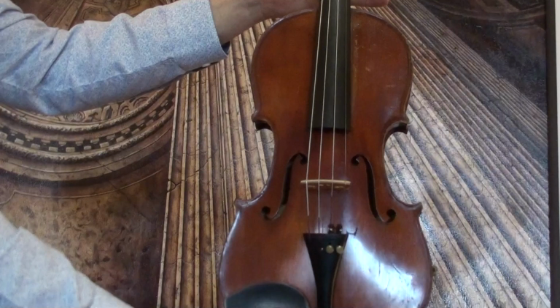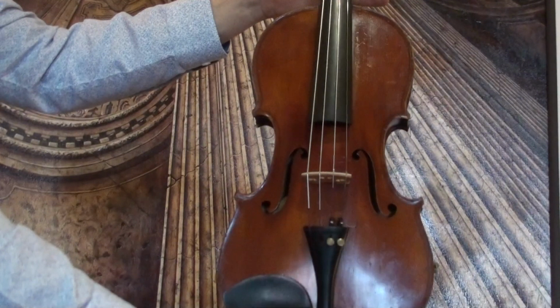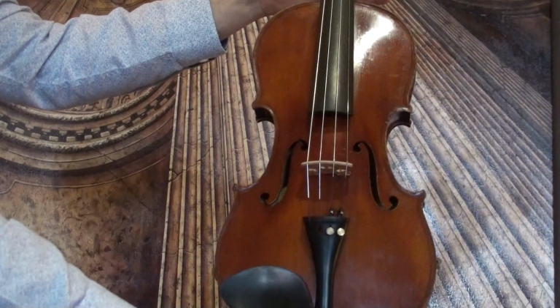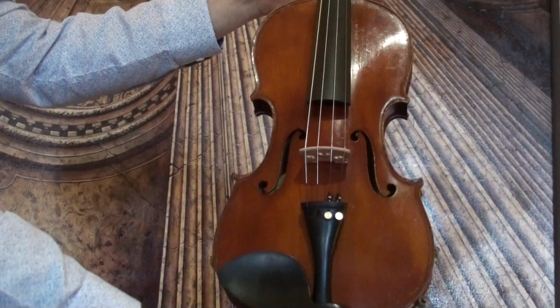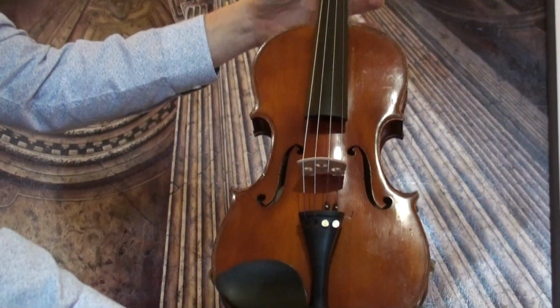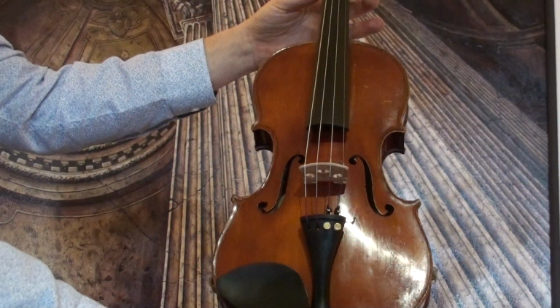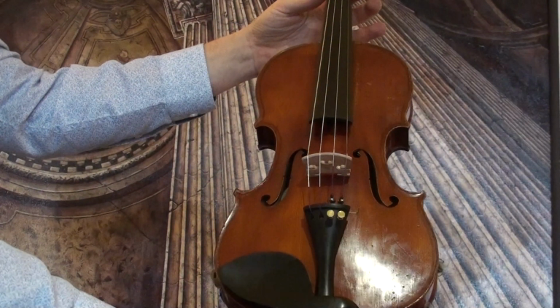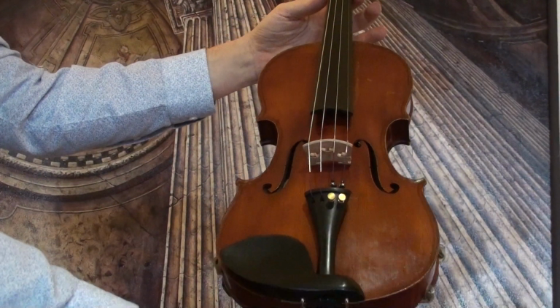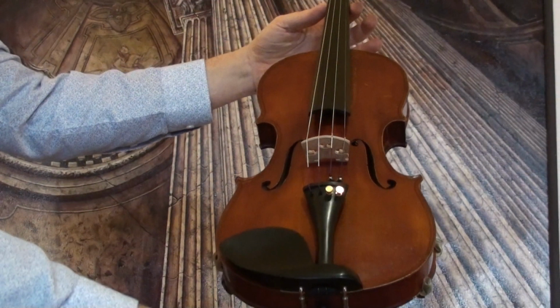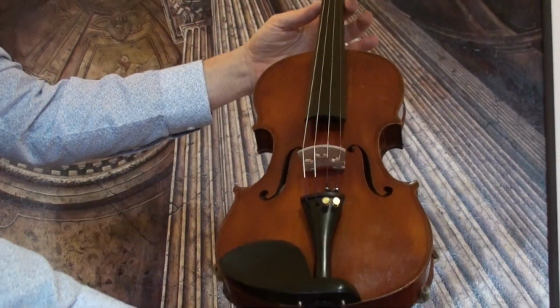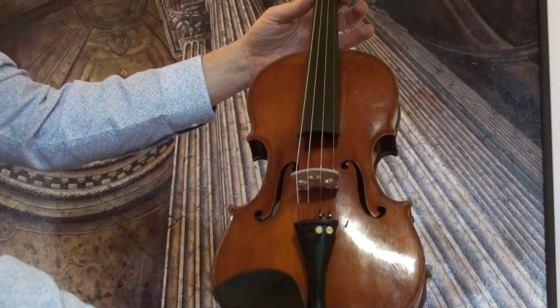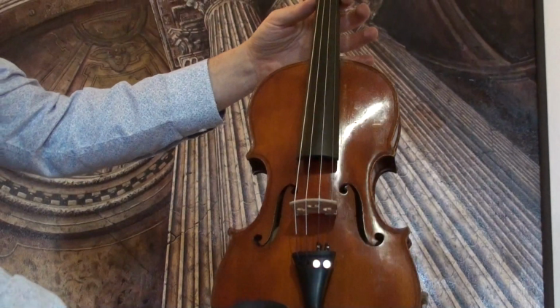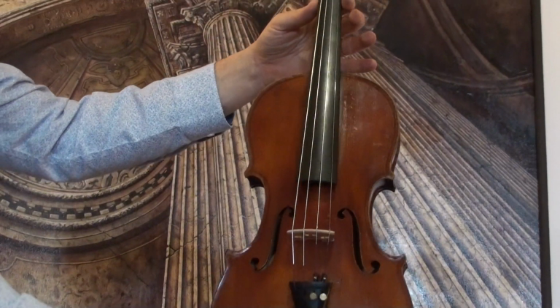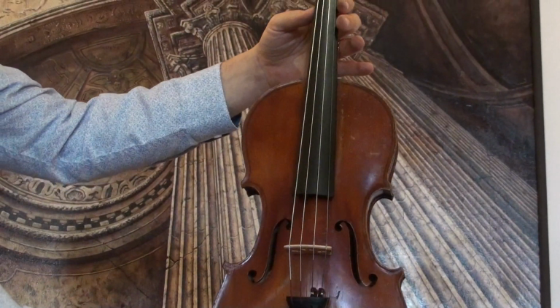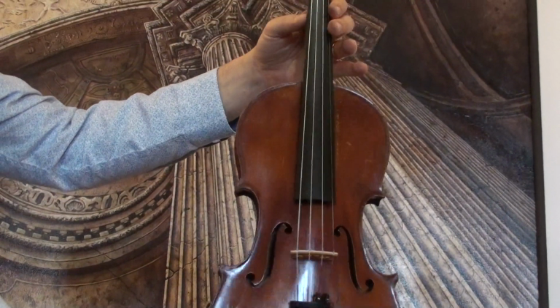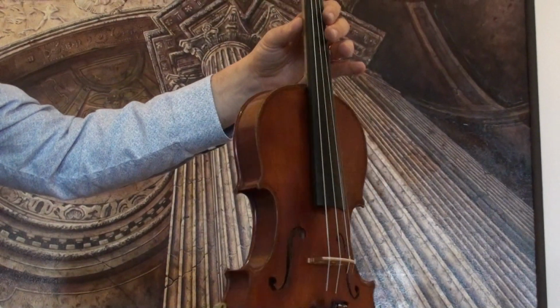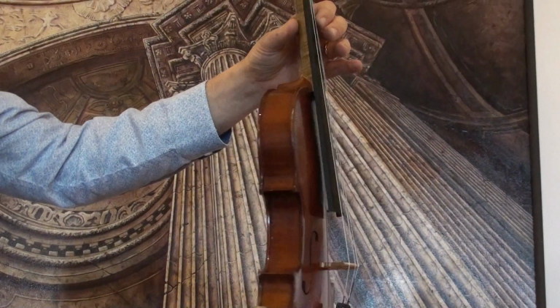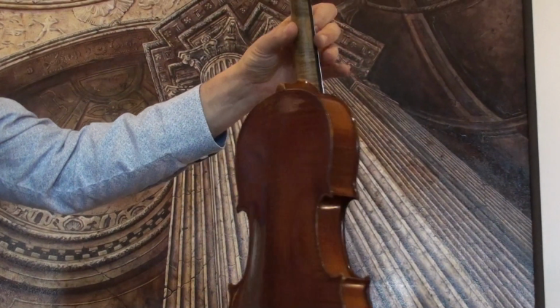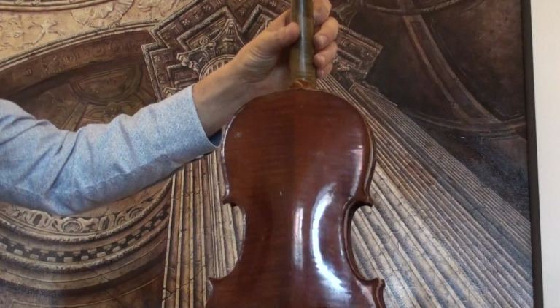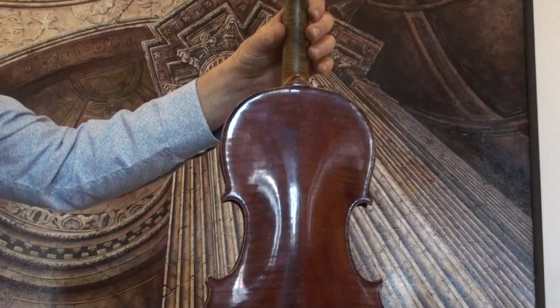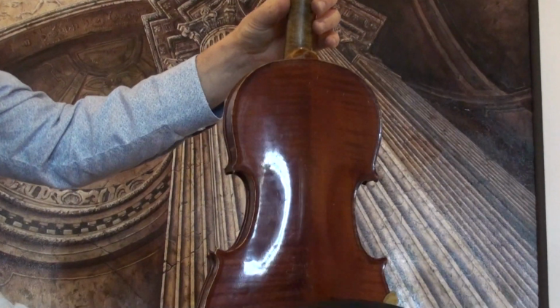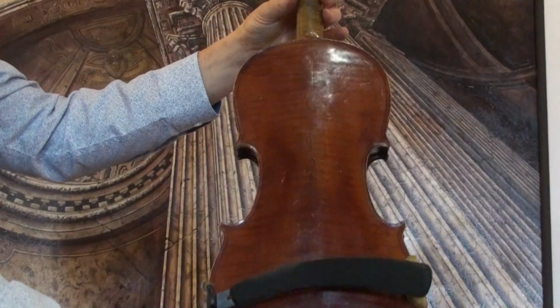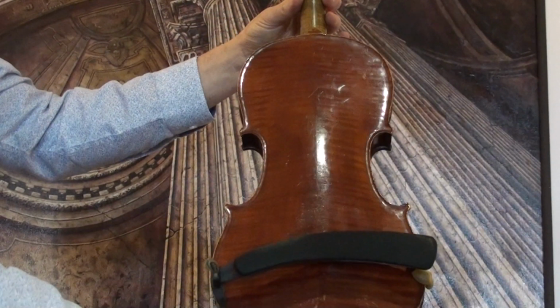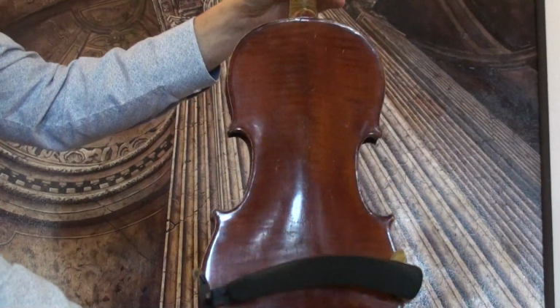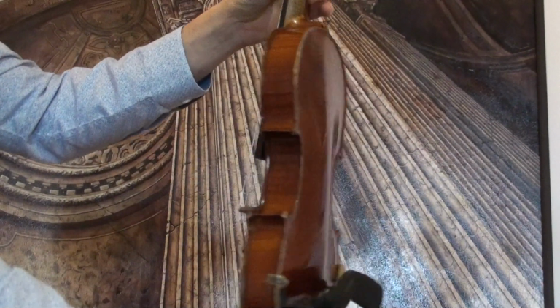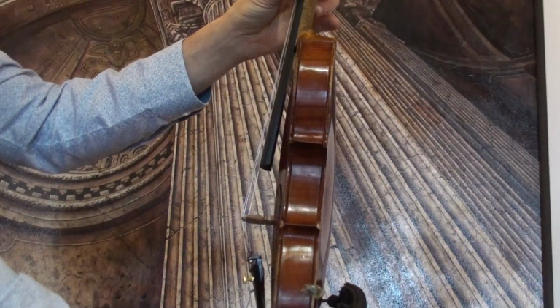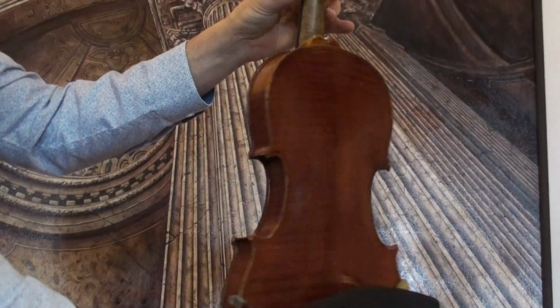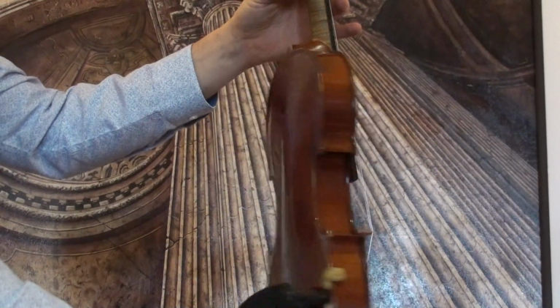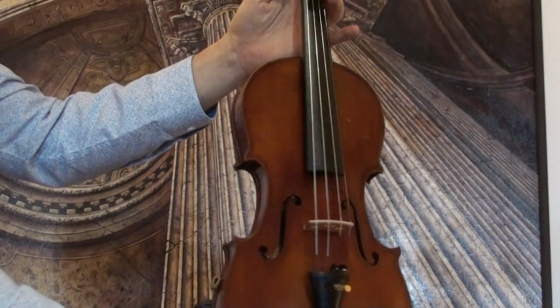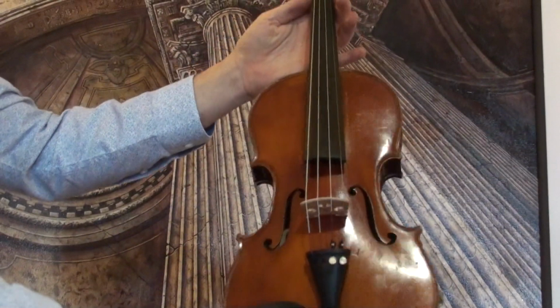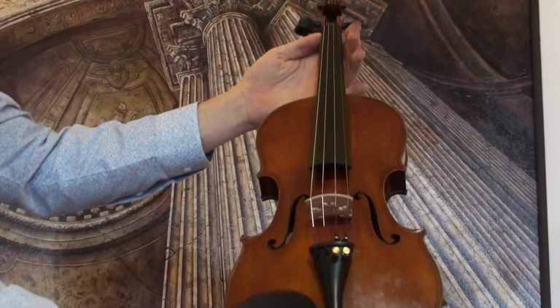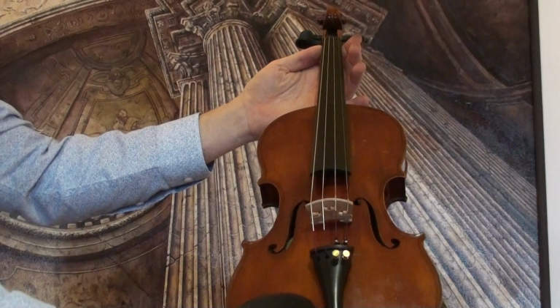Beautiful old 44 violin, circa around the 1930s–1940s. The violin shows a nicely flamed two-piece maple back and a medium to fine grain spruce front.